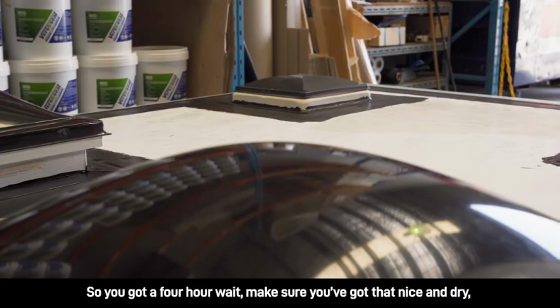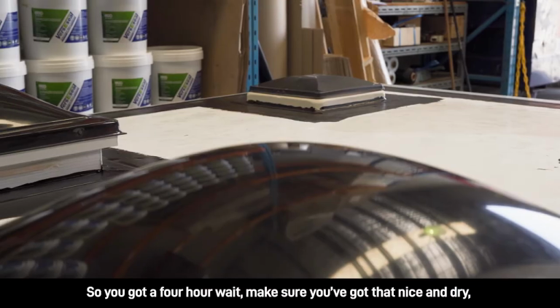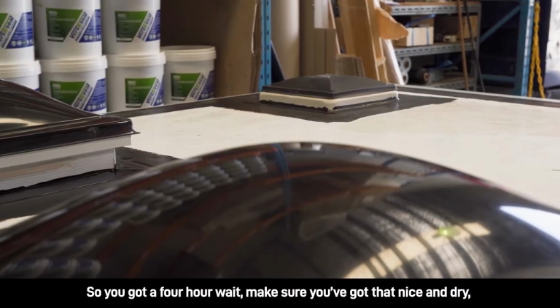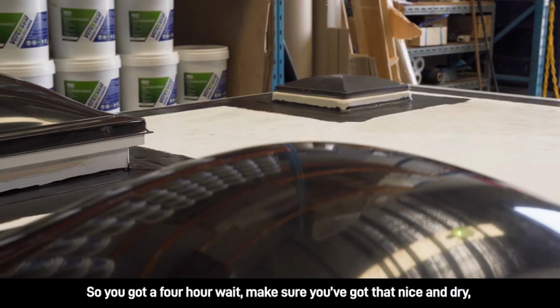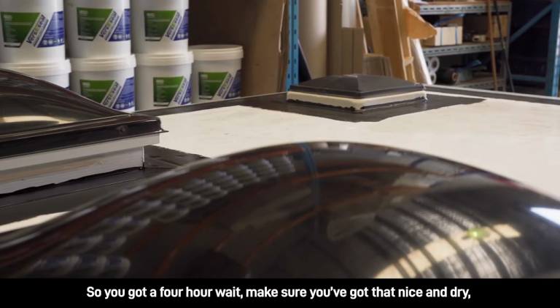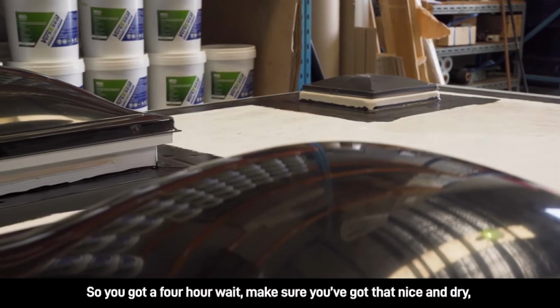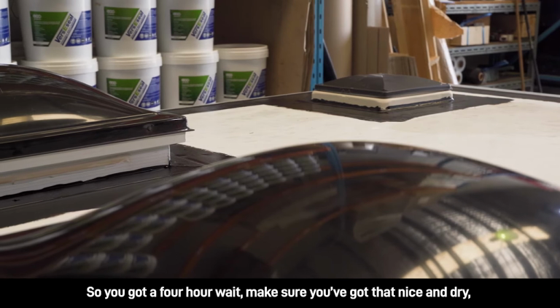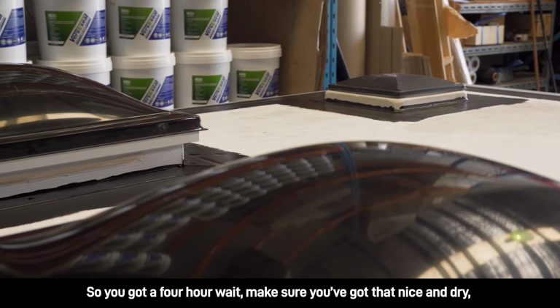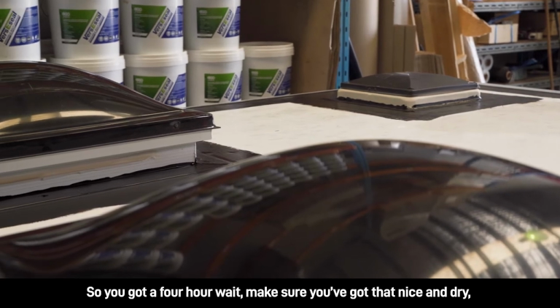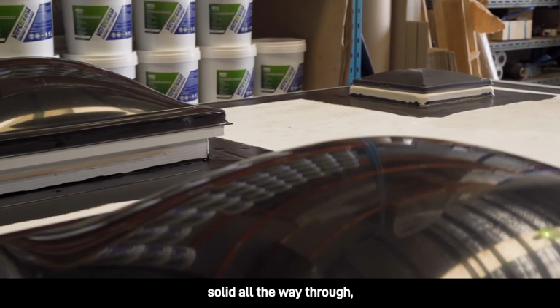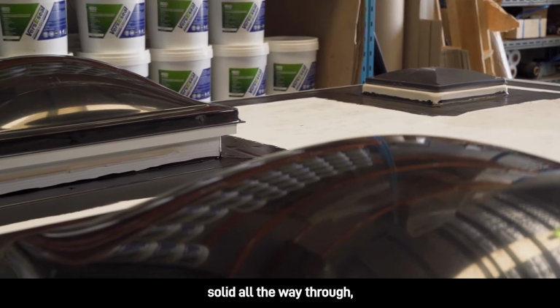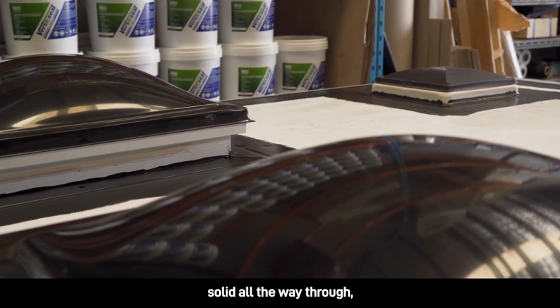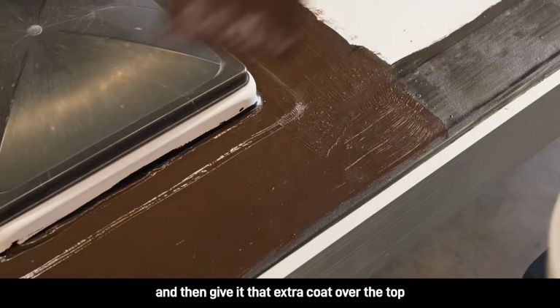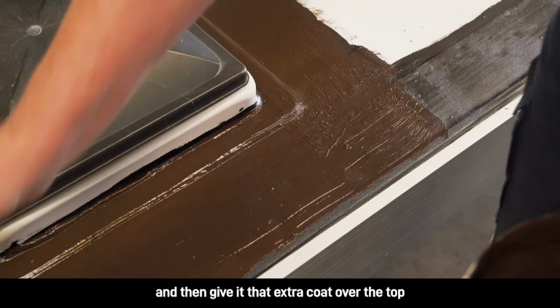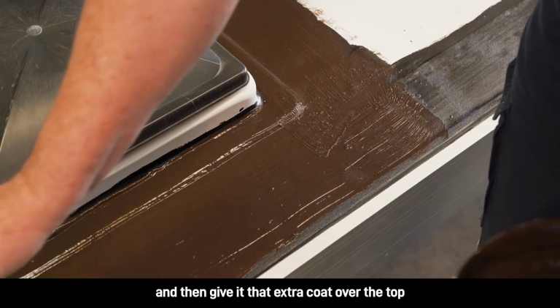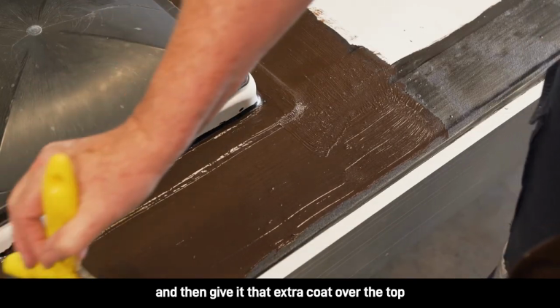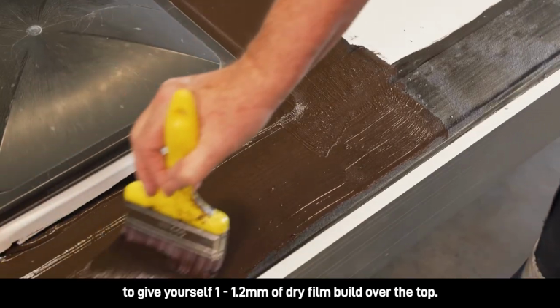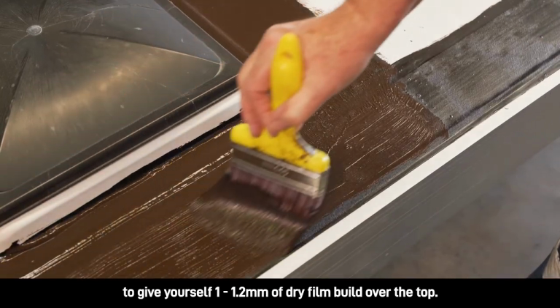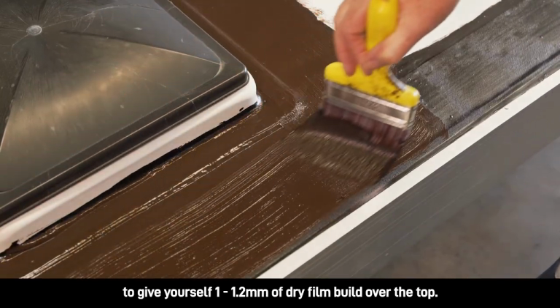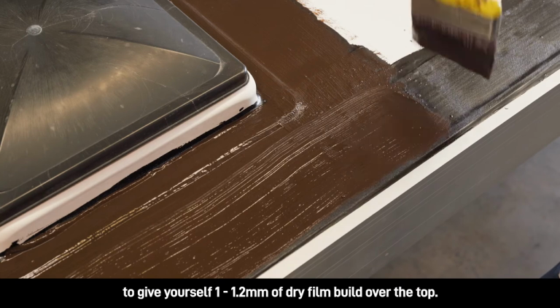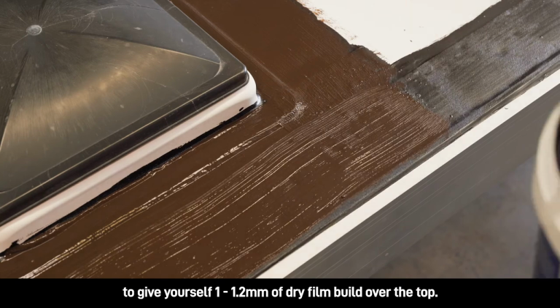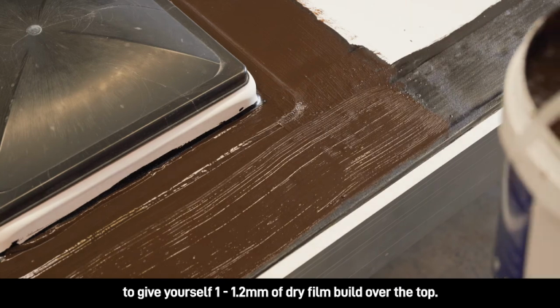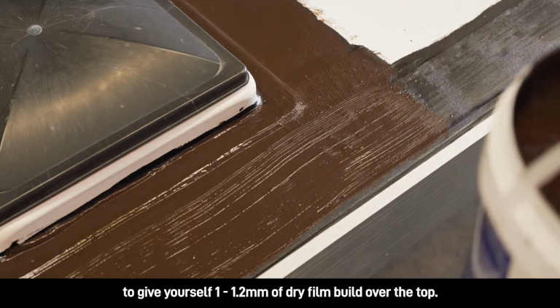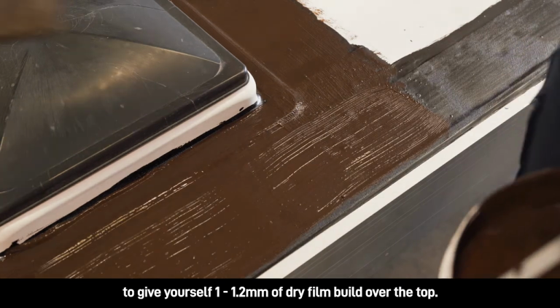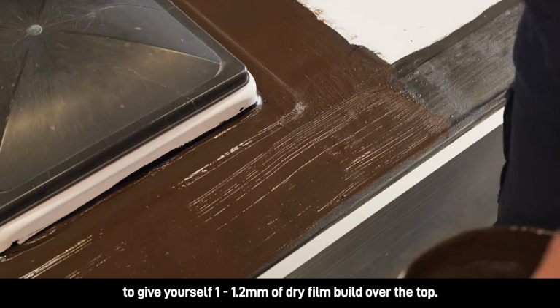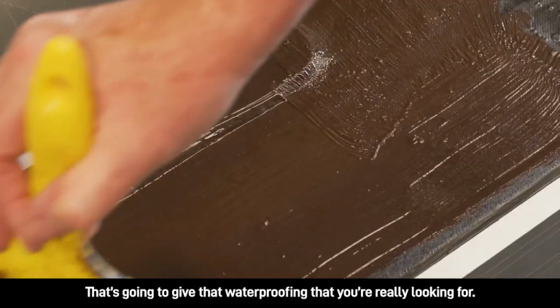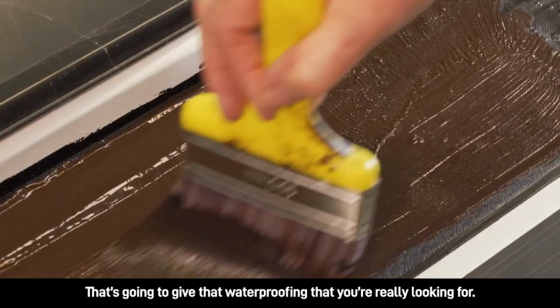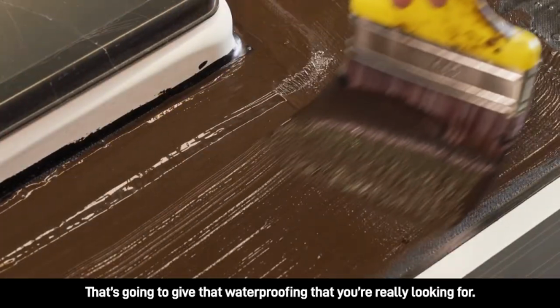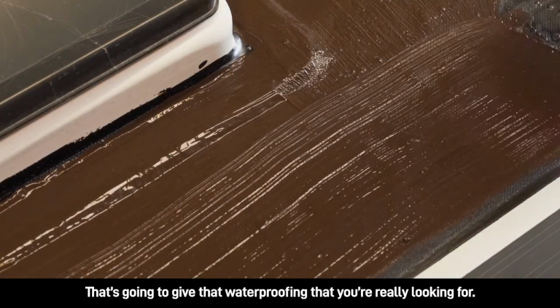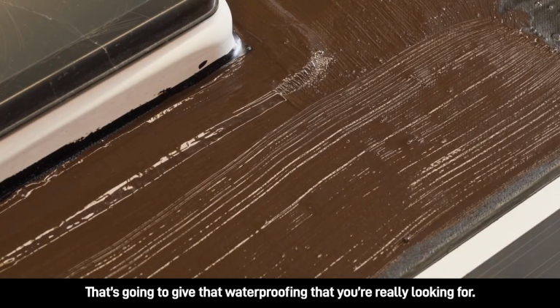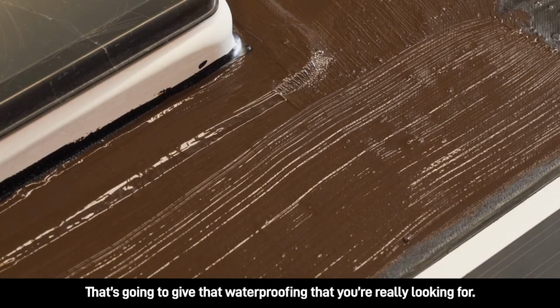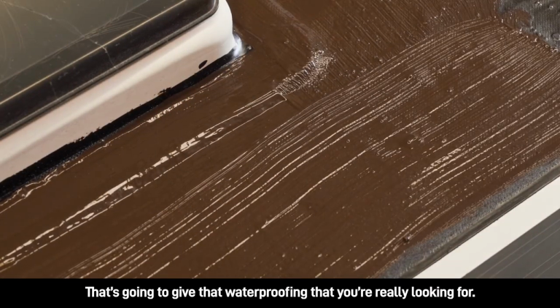You want a four-hour wait — make sure you've got that nice and dry solid all the way through — and then give it that extra coat over the top to give yourself 1 to 1.2 millimetres of dry film build. That's going to give you the waterproofing that you're really looking for.